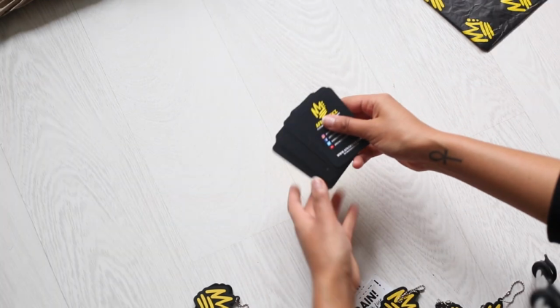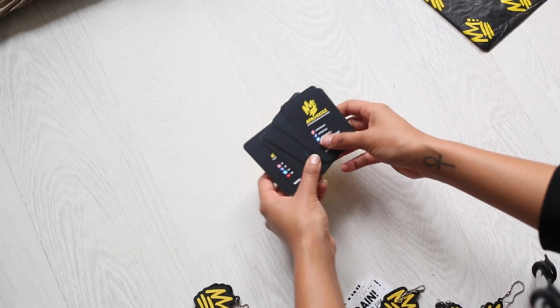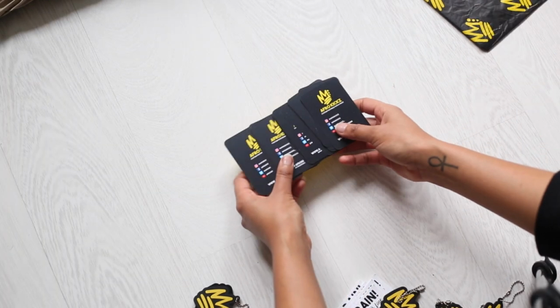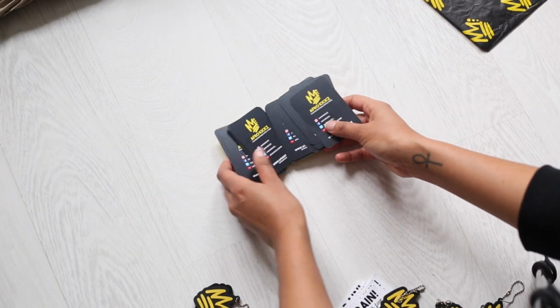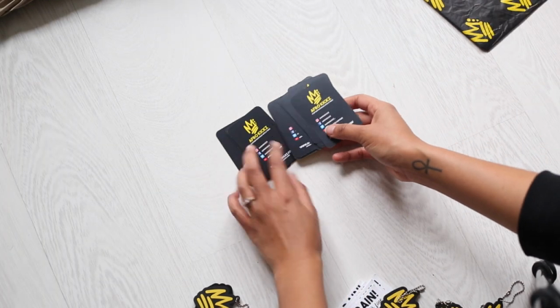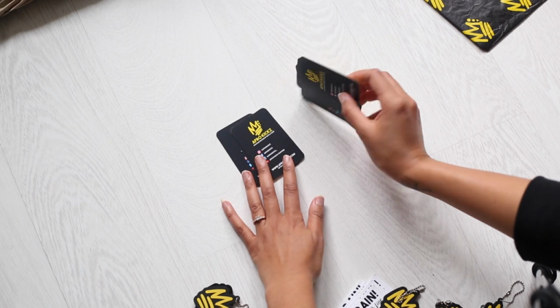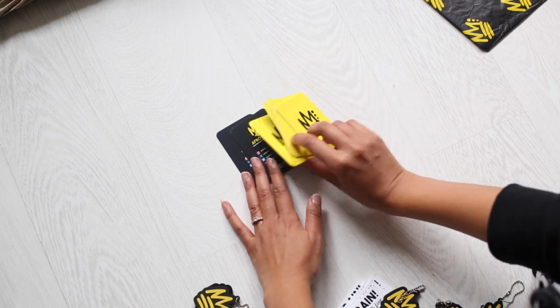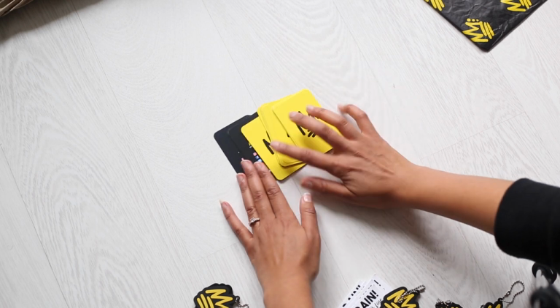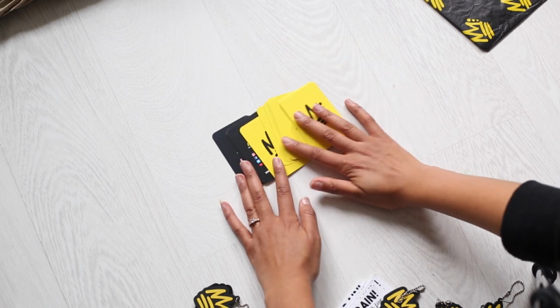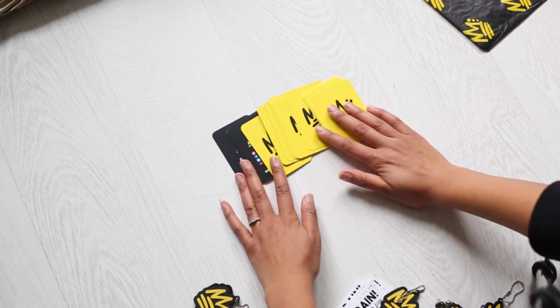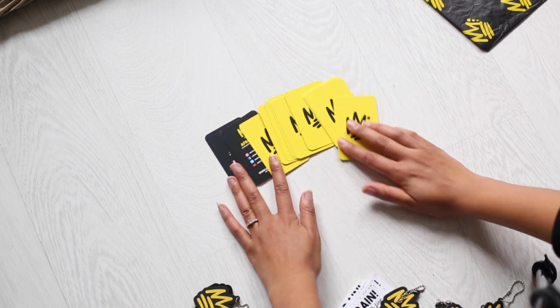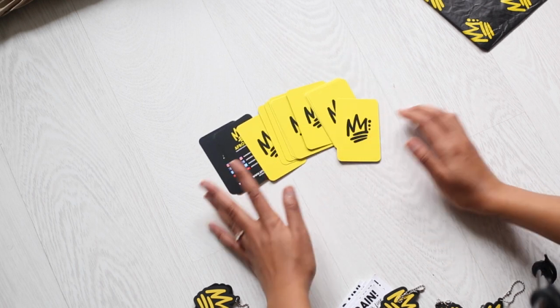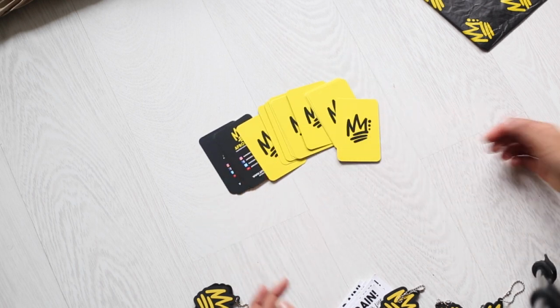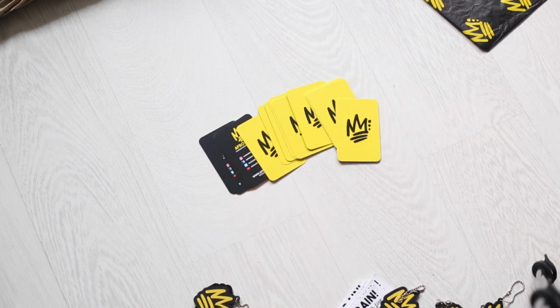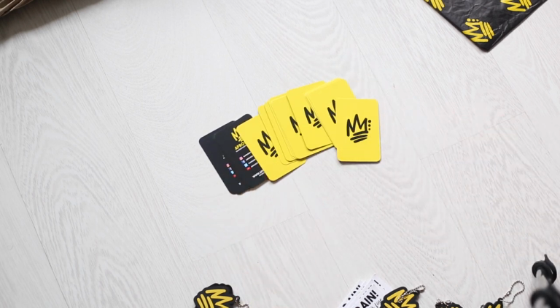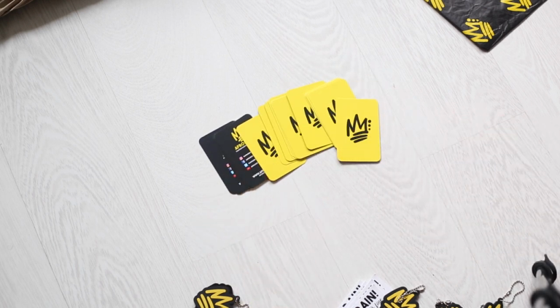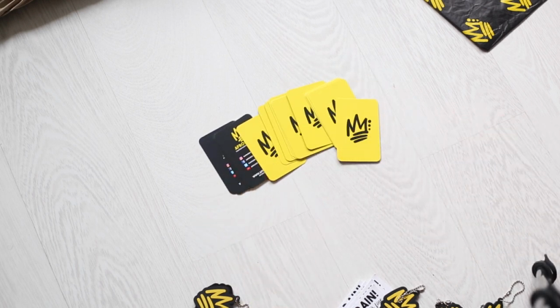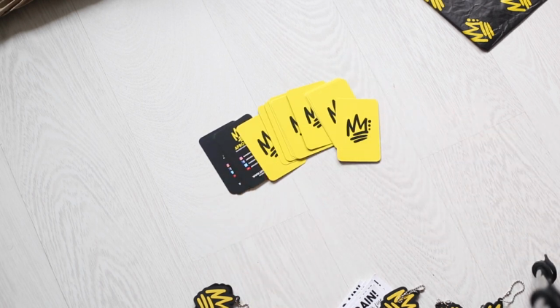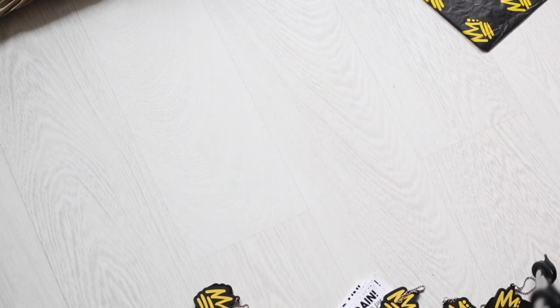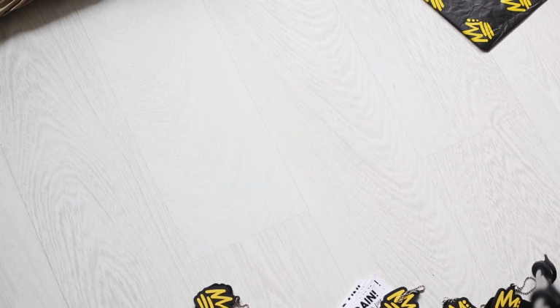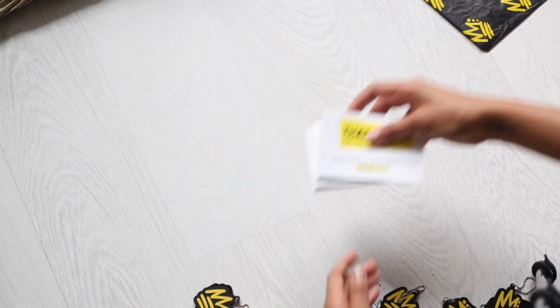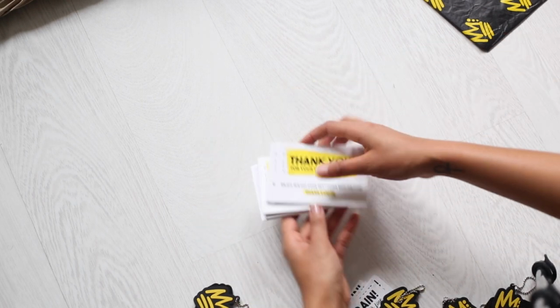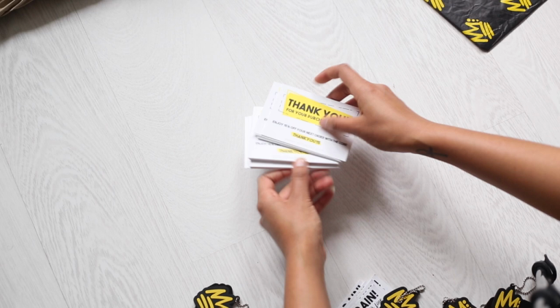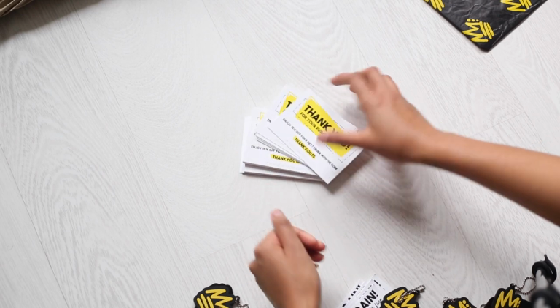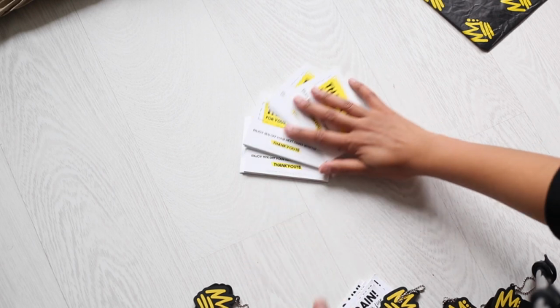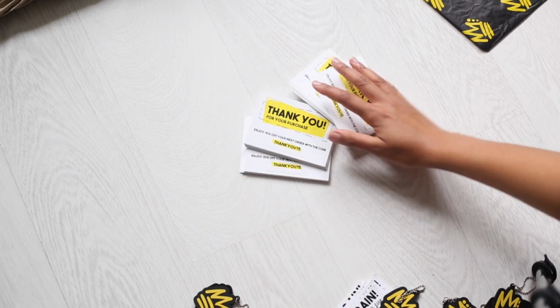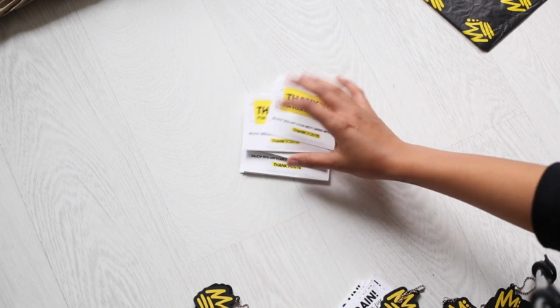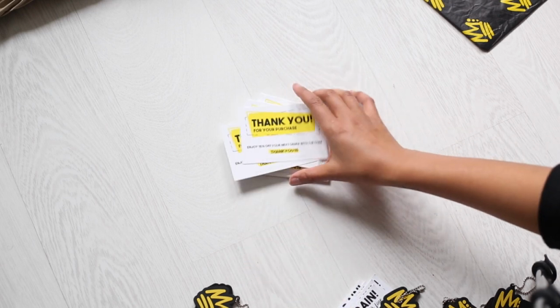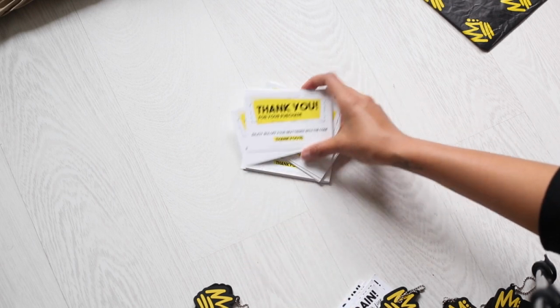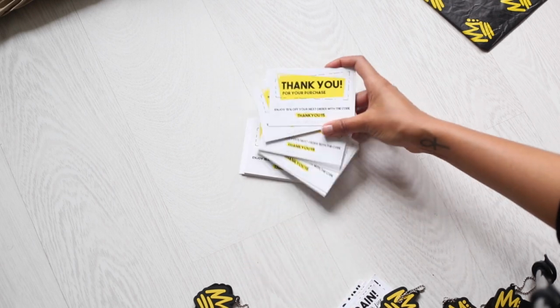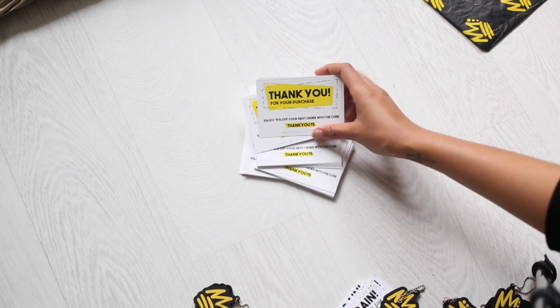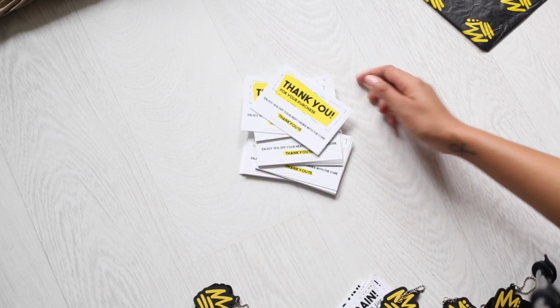My business cards are double-sided. I created them on Photoshop and then ordered them on Vistaprint — the same with the care instructions and my thank you cards.